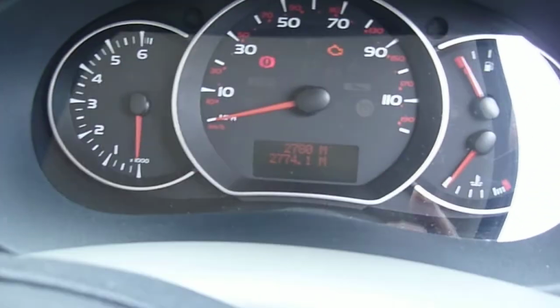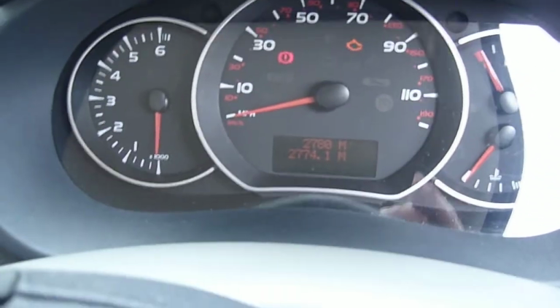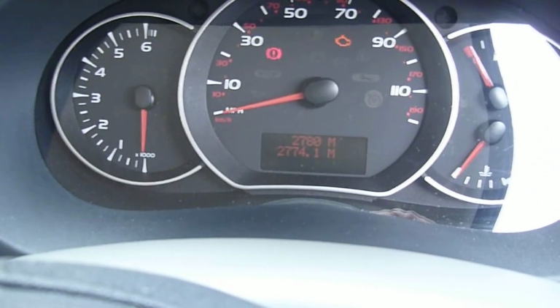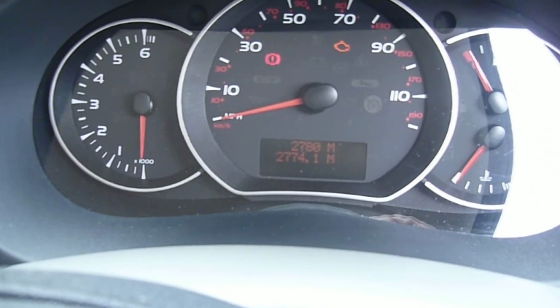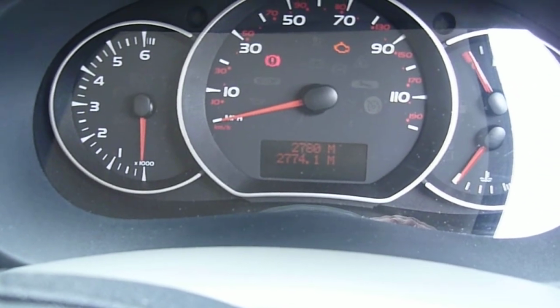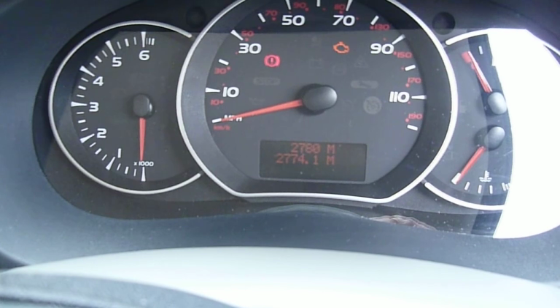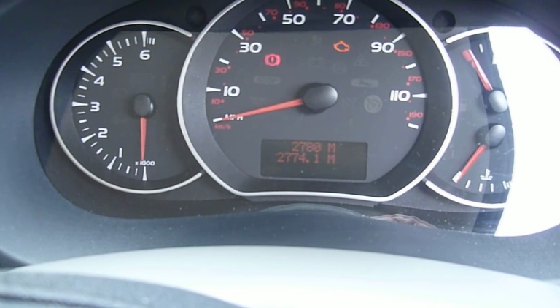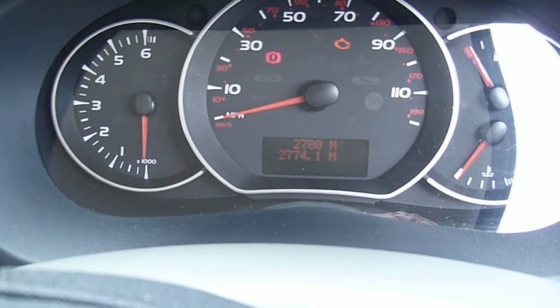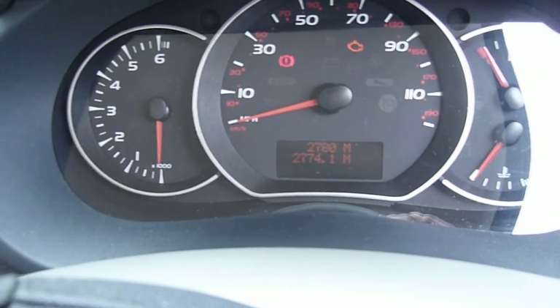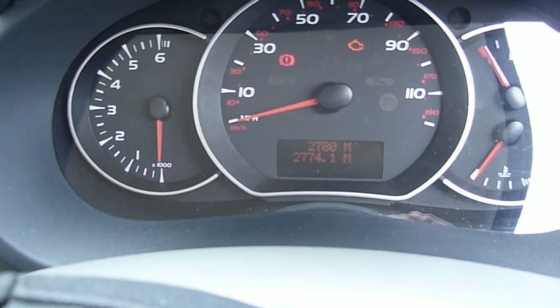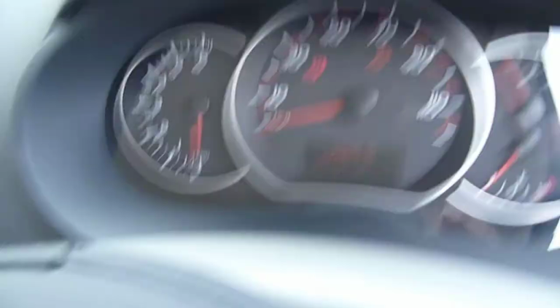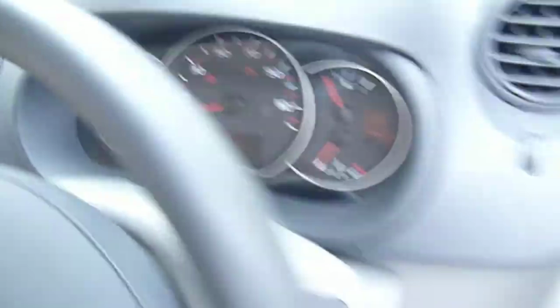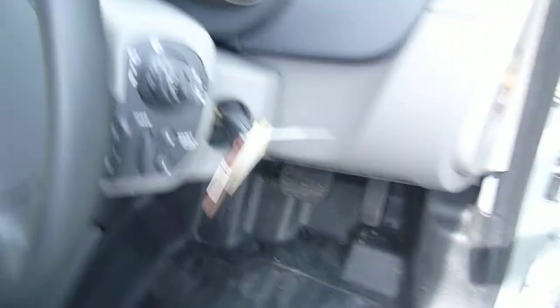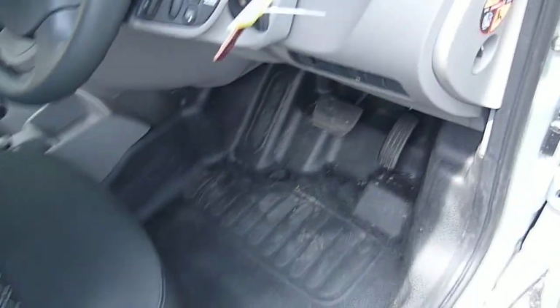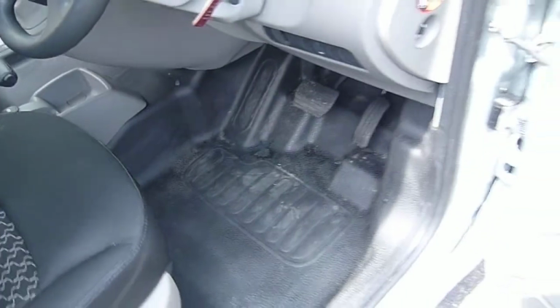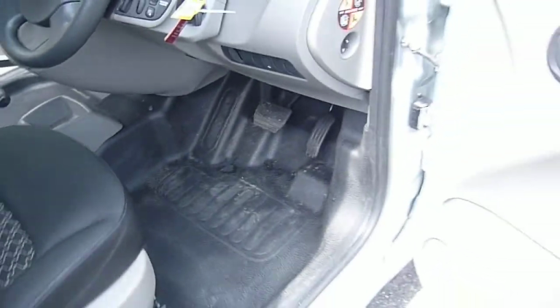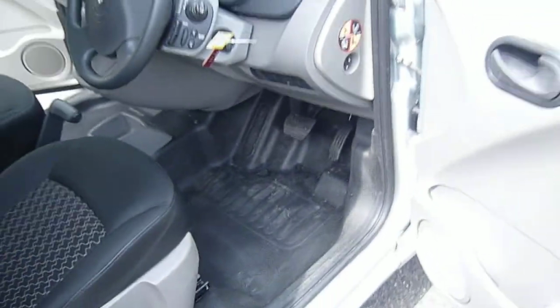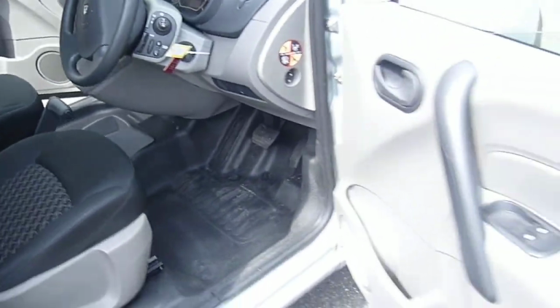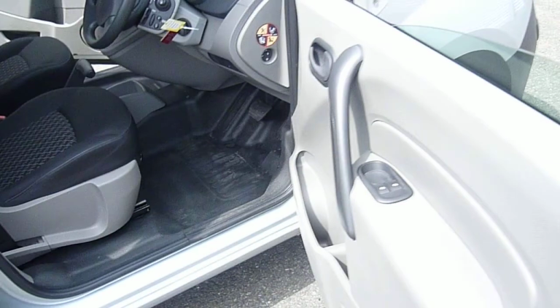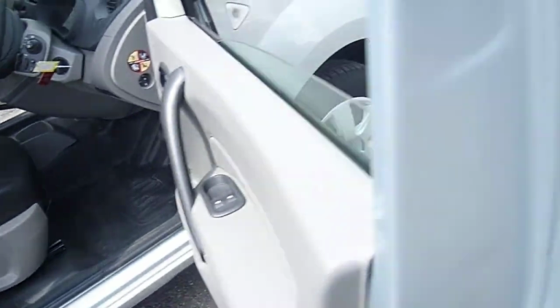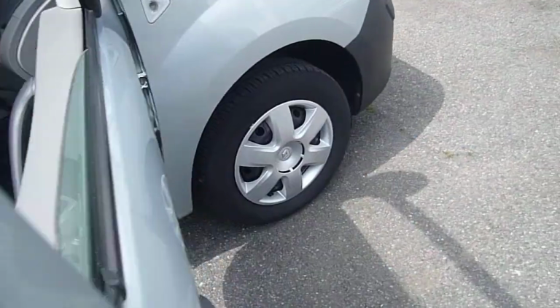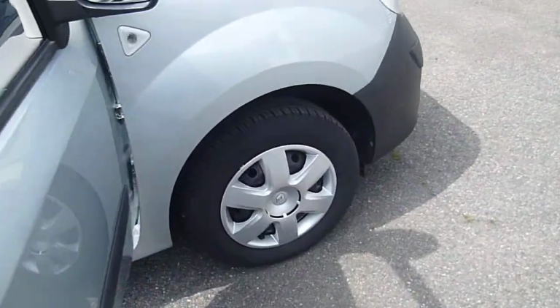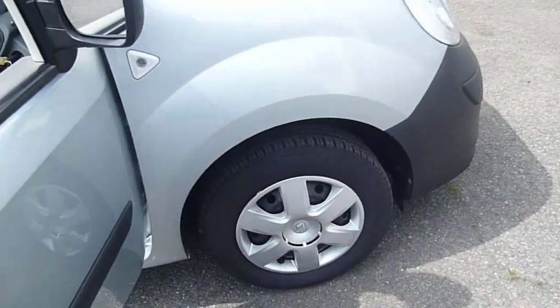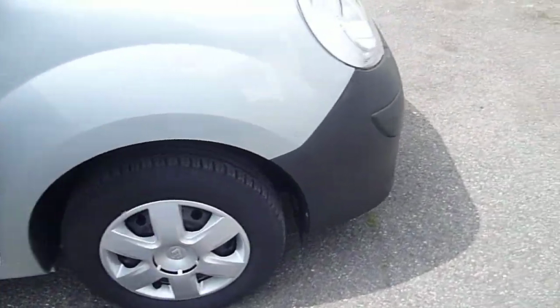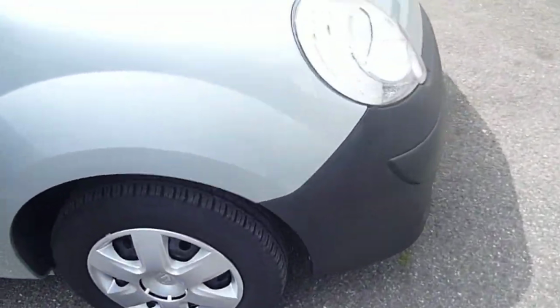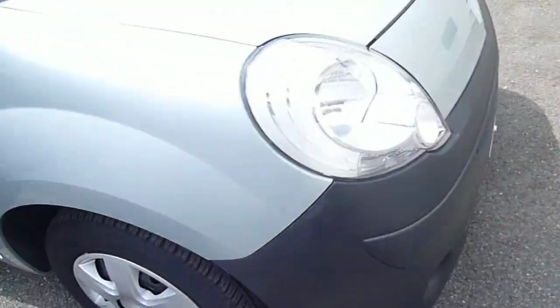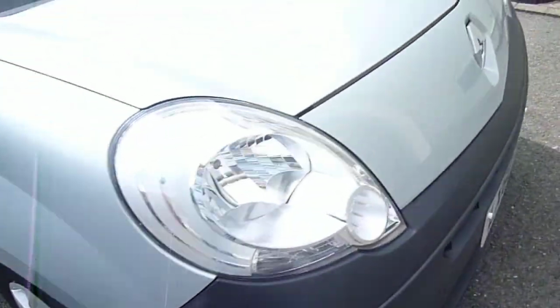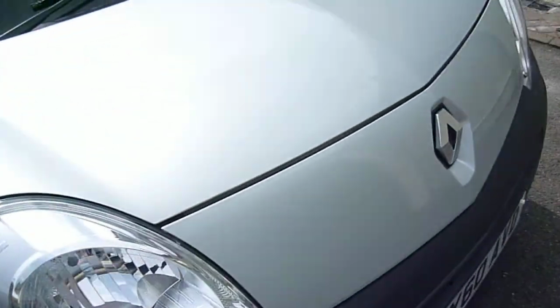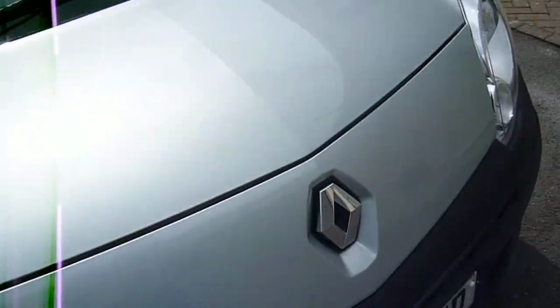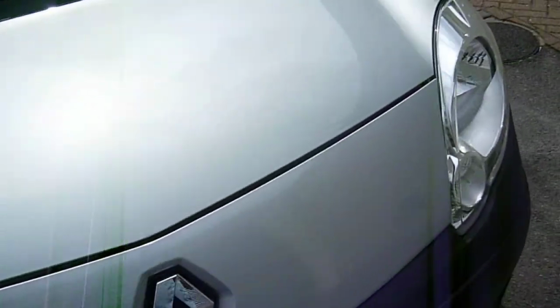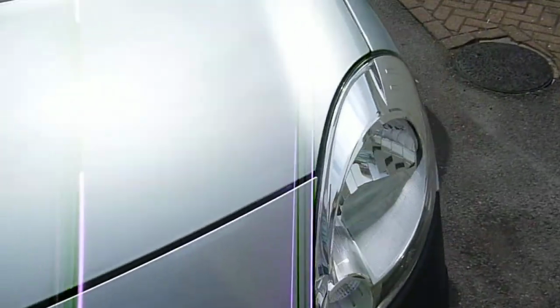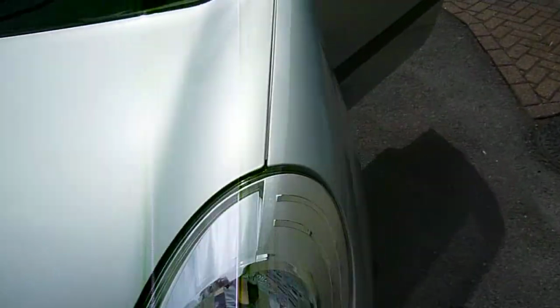It has 2,780 miles and is very much in as-new condition. Nice colour silver — my personal favourite. Doesn't show the dirt.